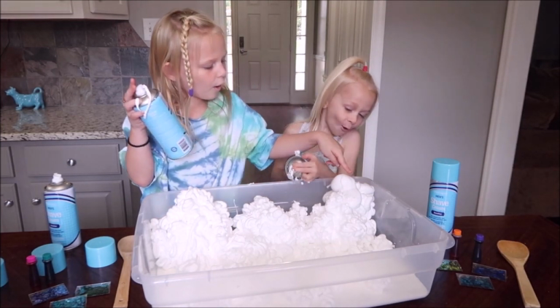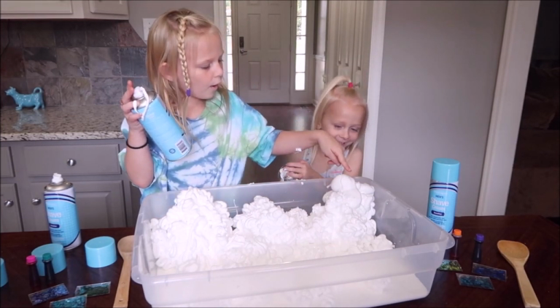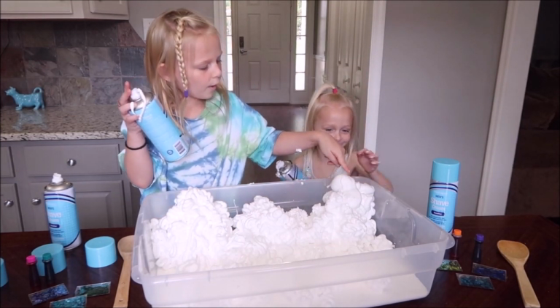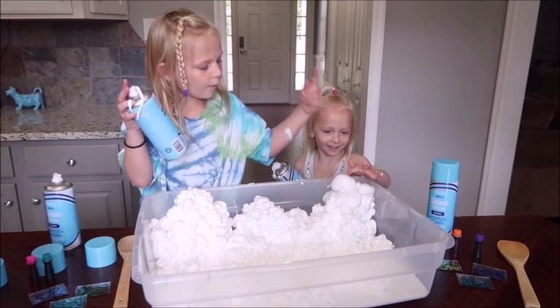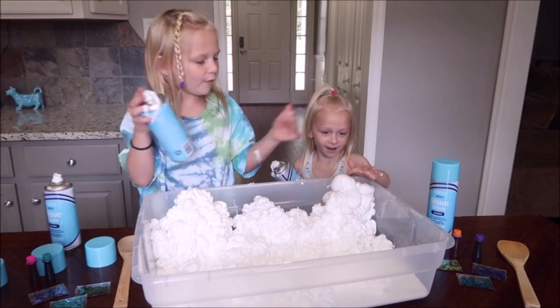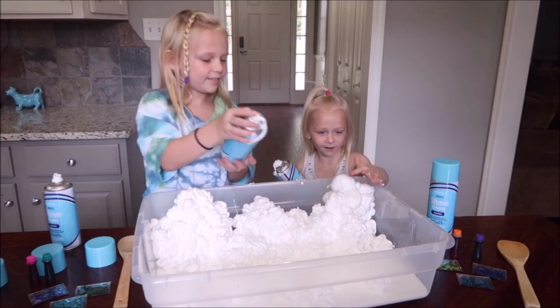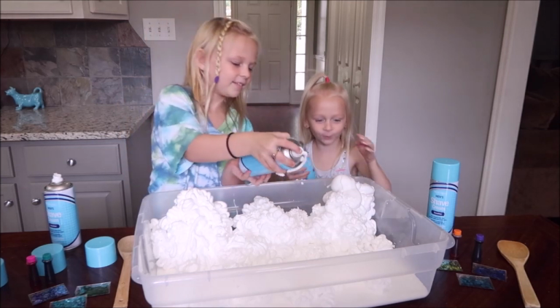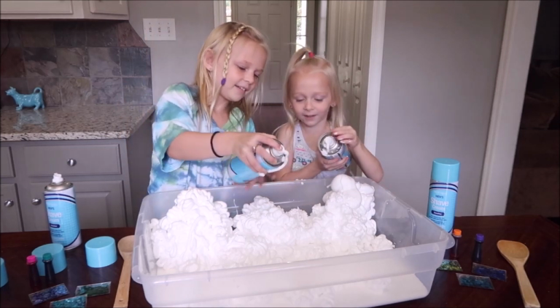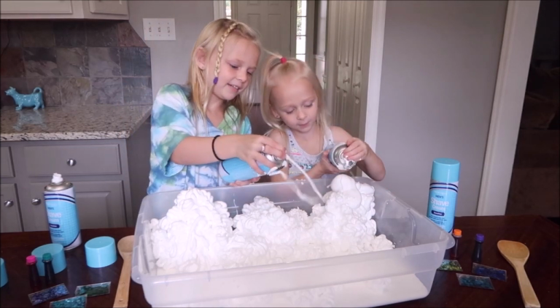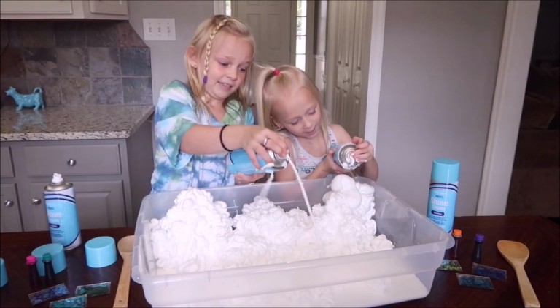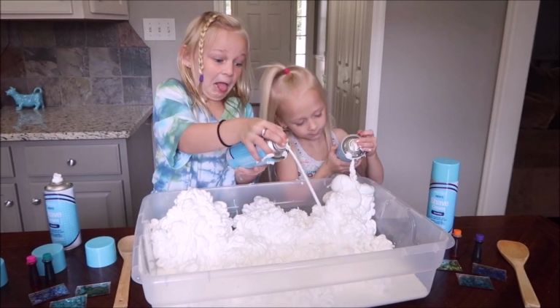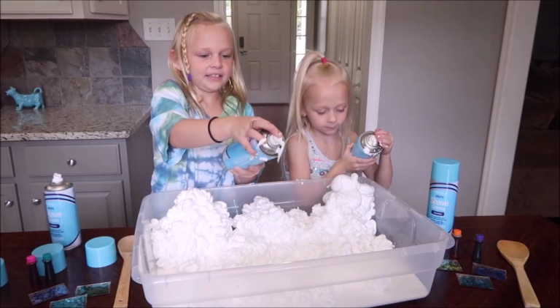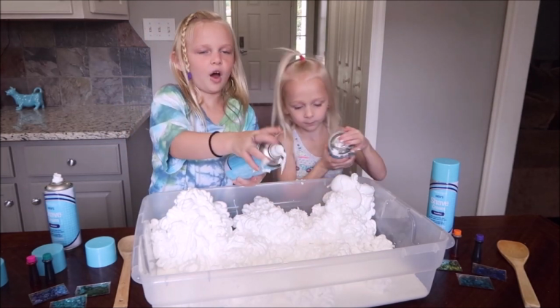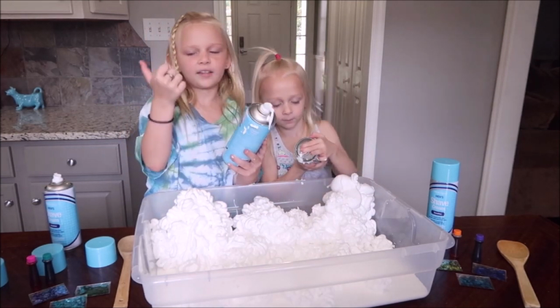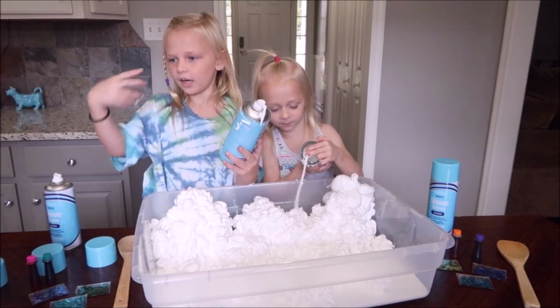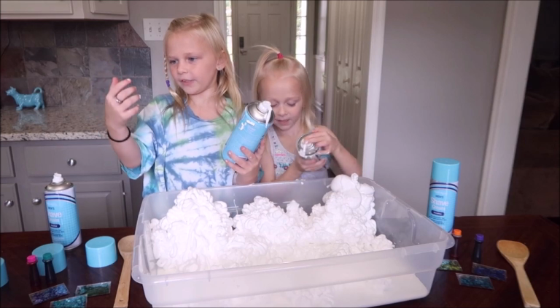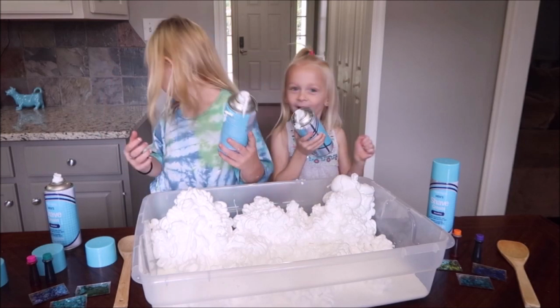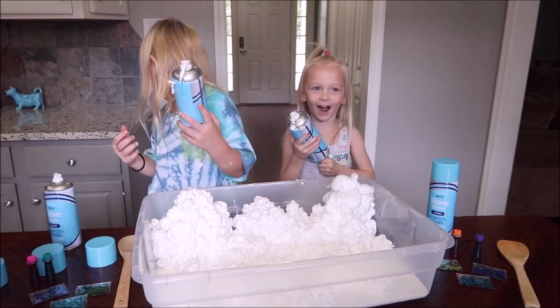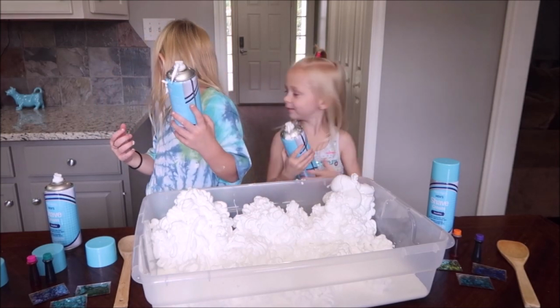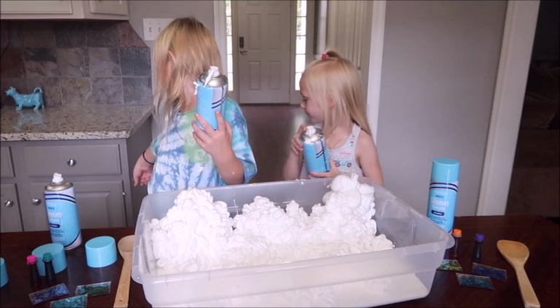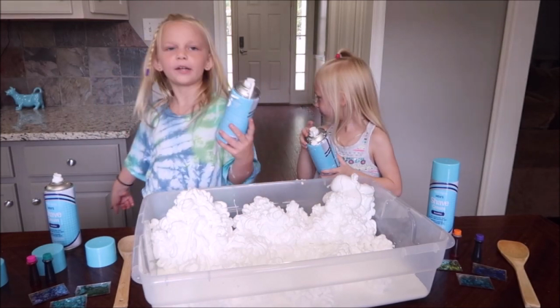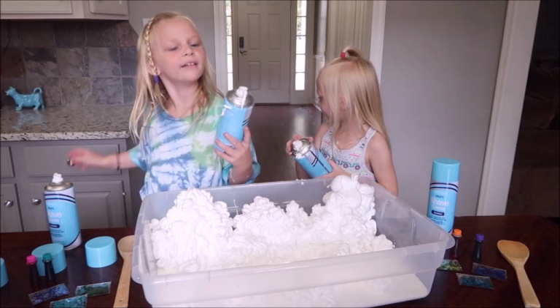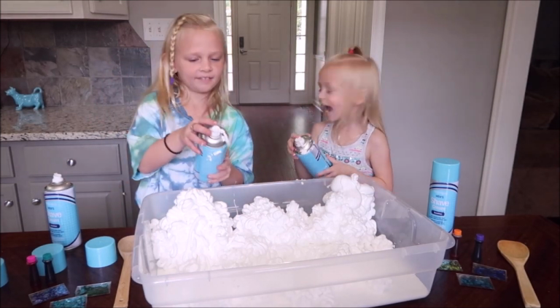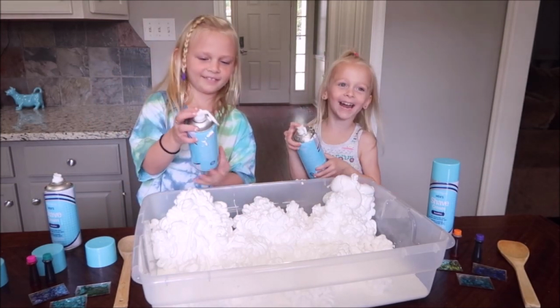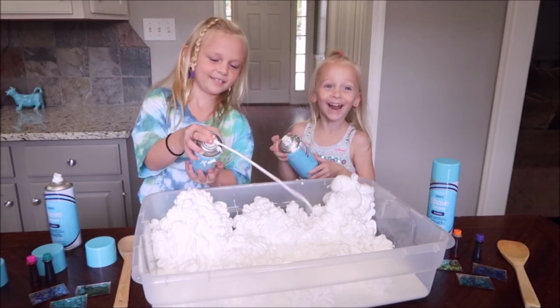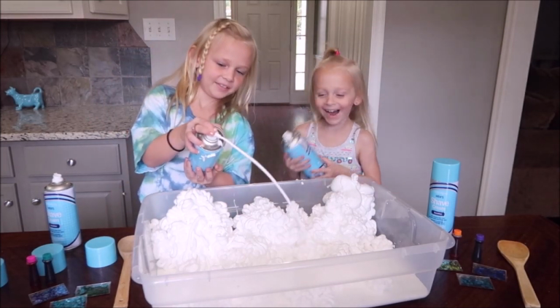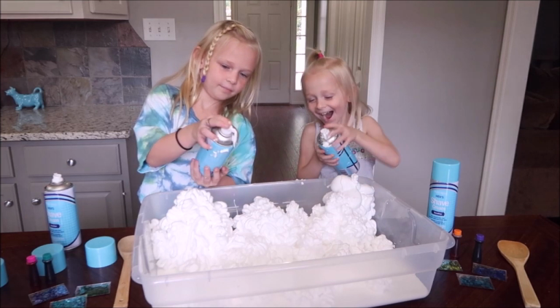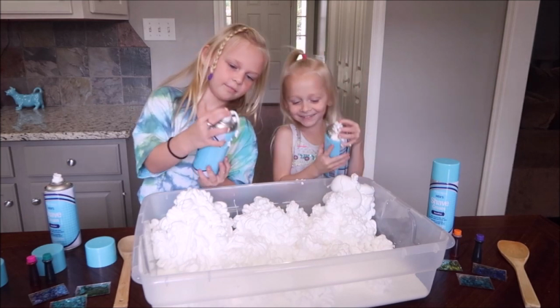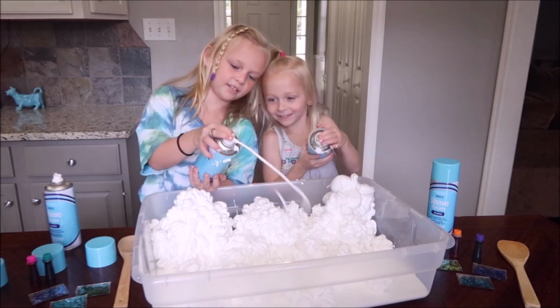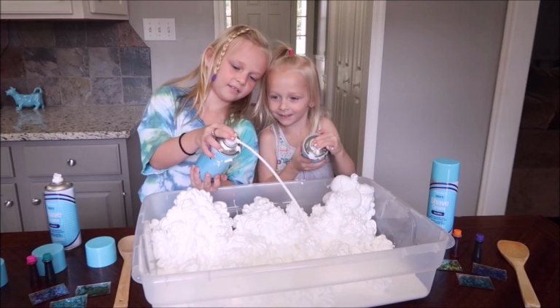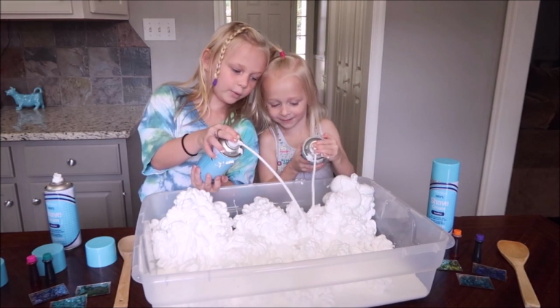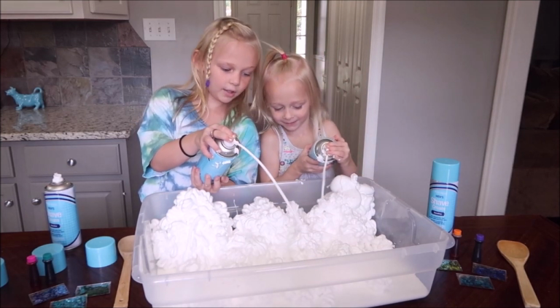Don't touch. It hurts my fingers. Just make sure you can slide on there. Wee!